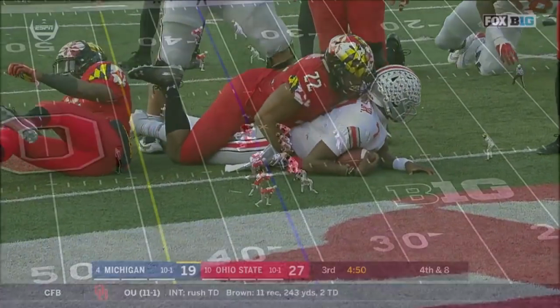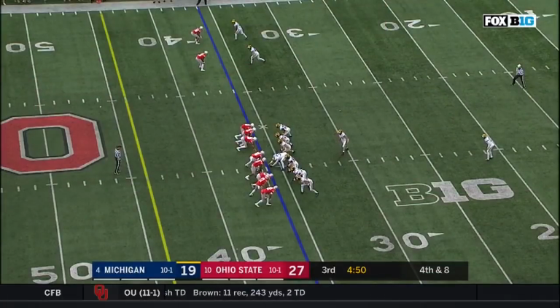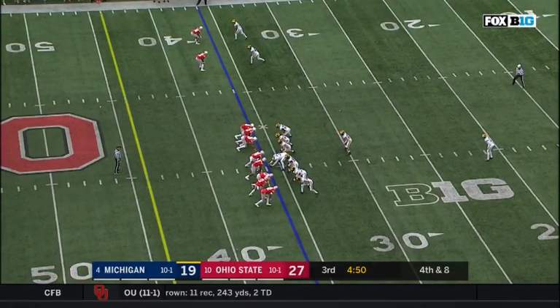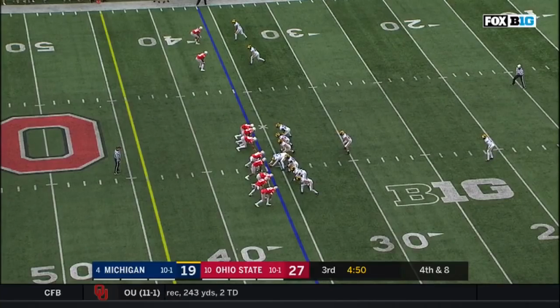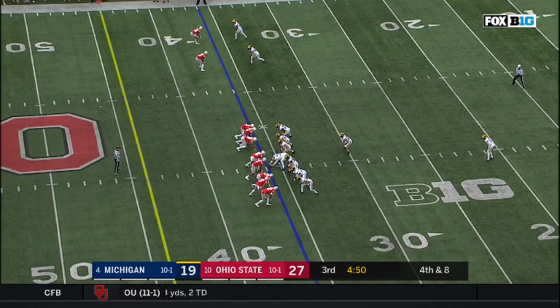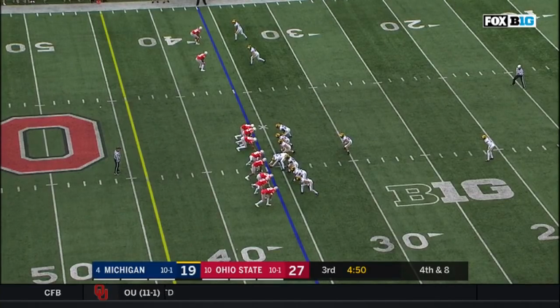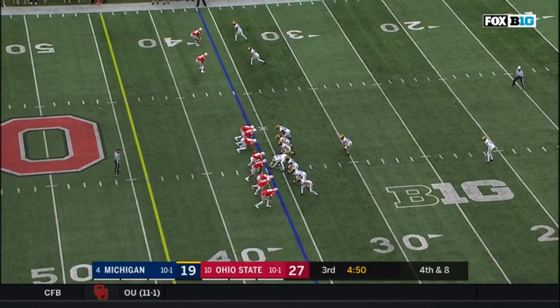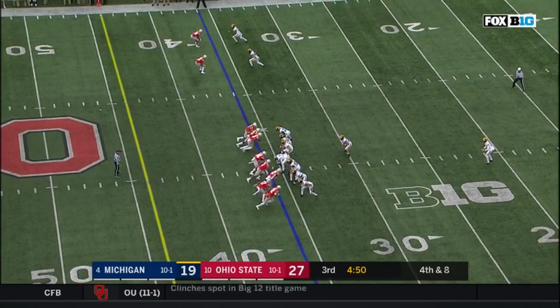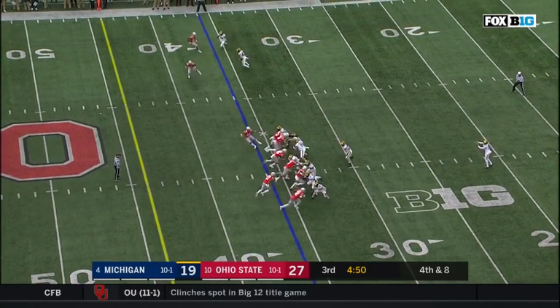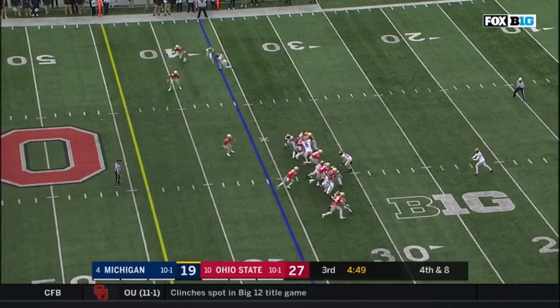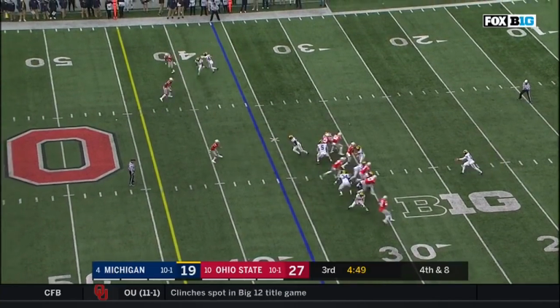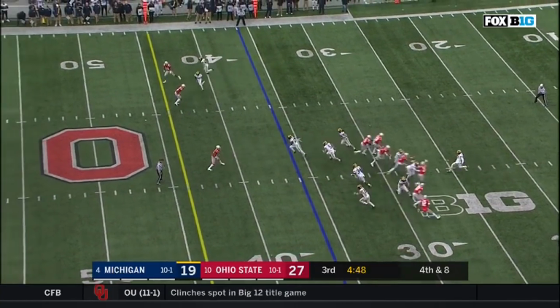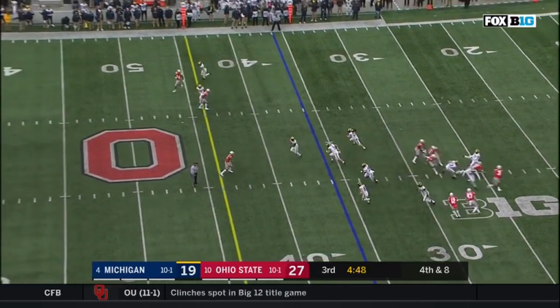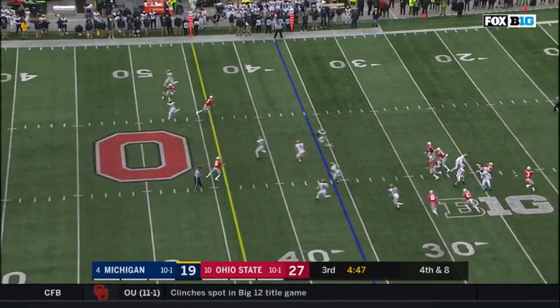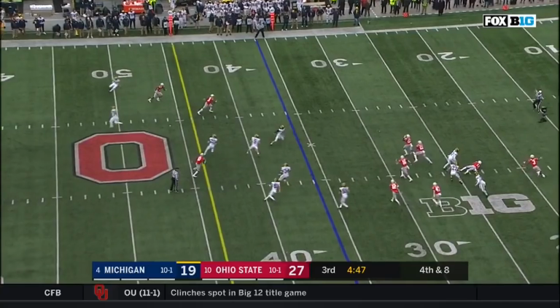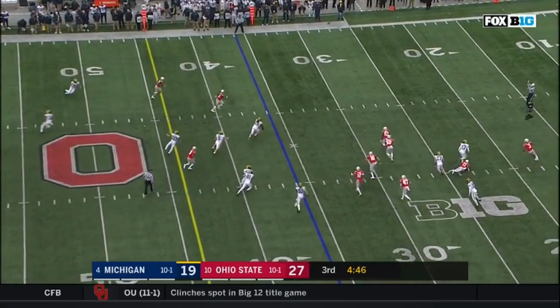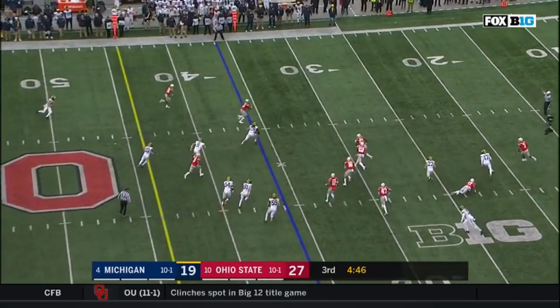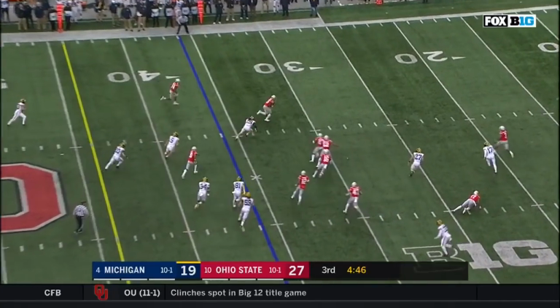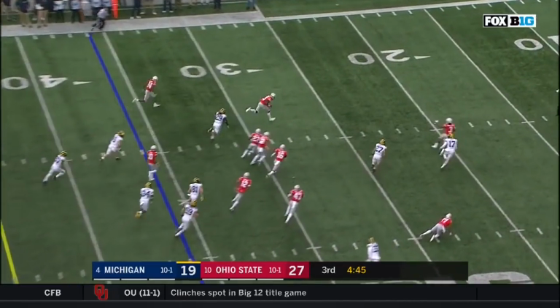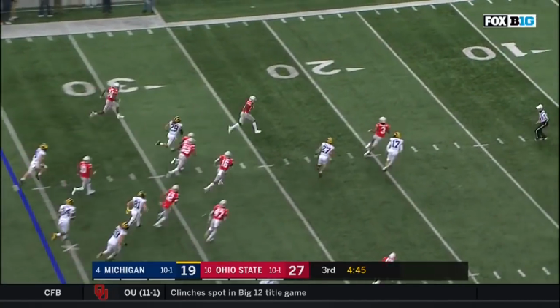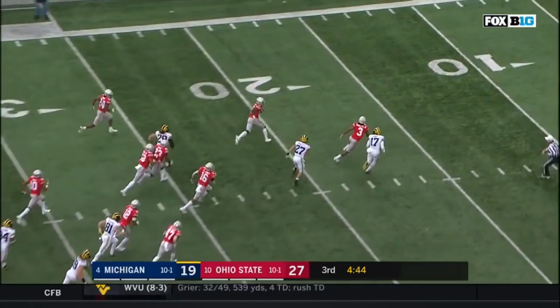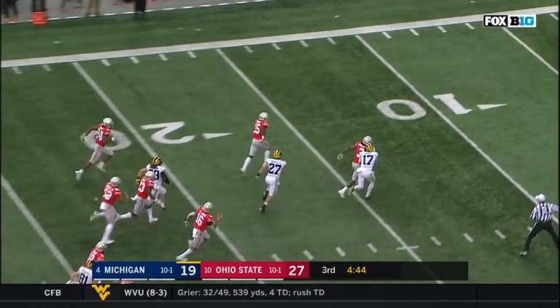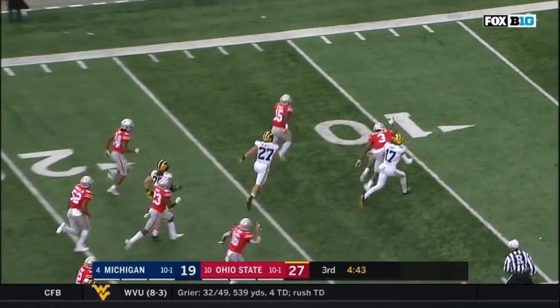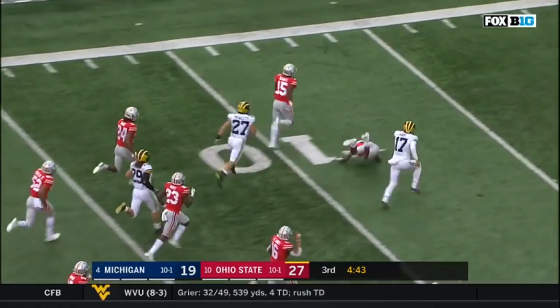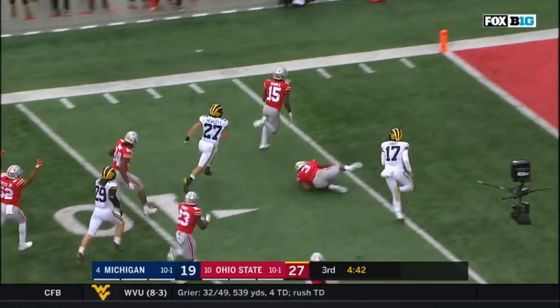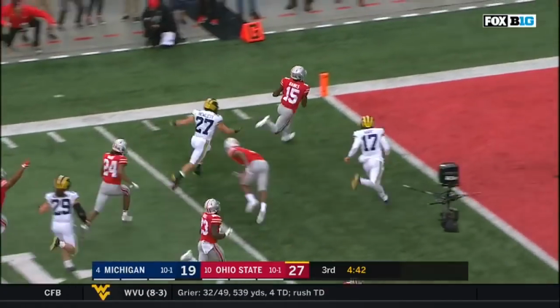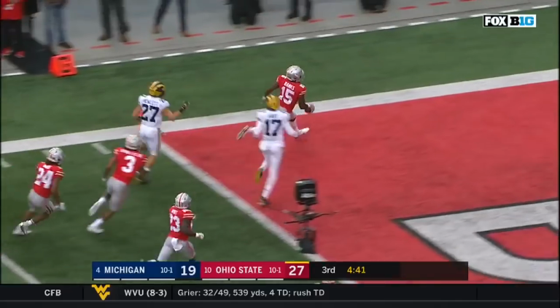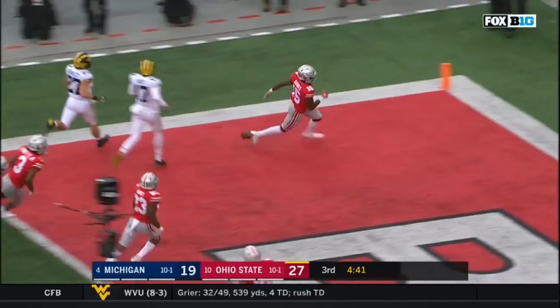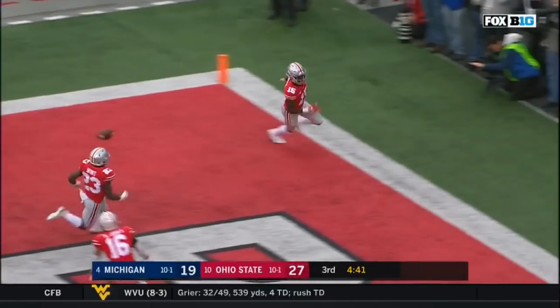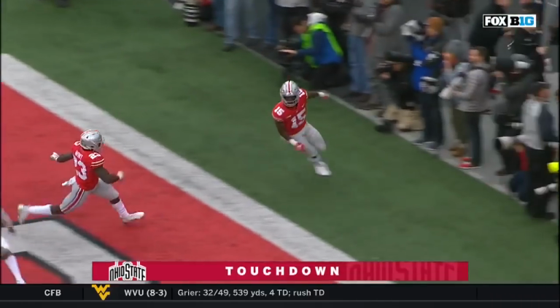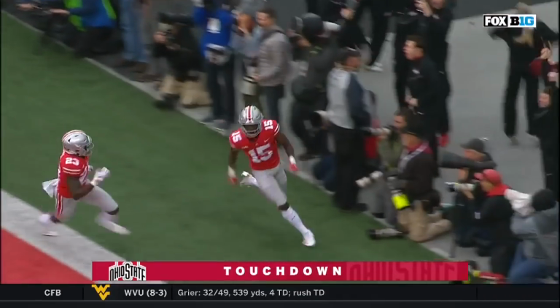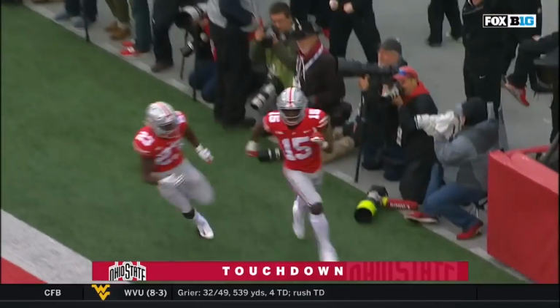Zone 21. K.J. Hill at the 20. And it's blocked! Ohio State got it! Blocked out of the air! Towards the end zone! Touchdown, Buckeyes!